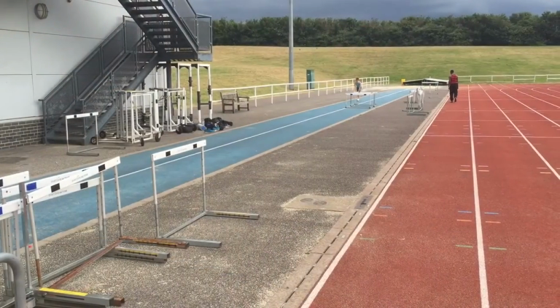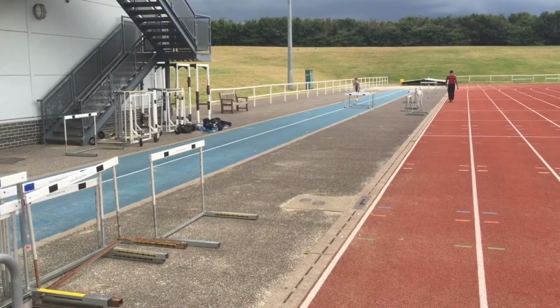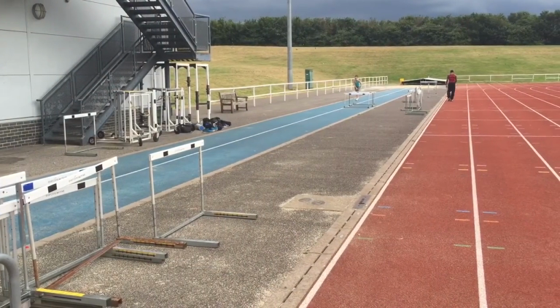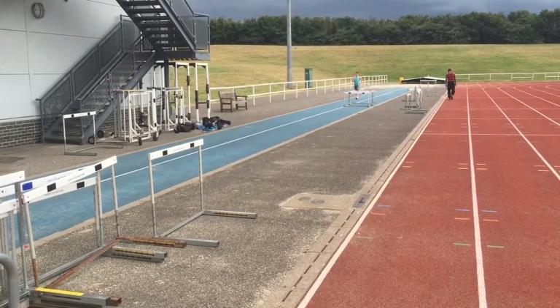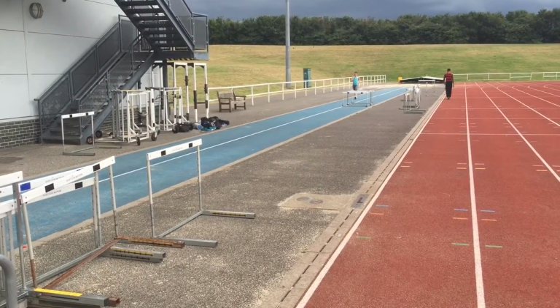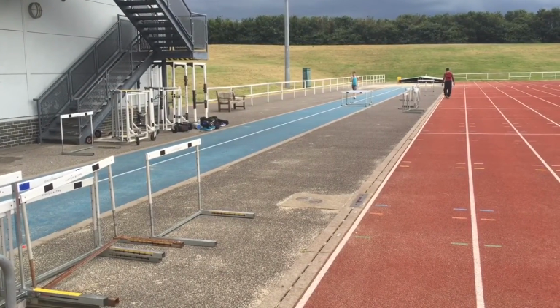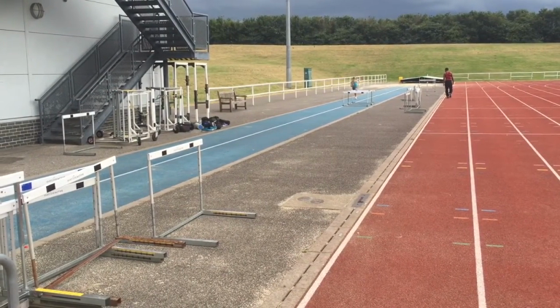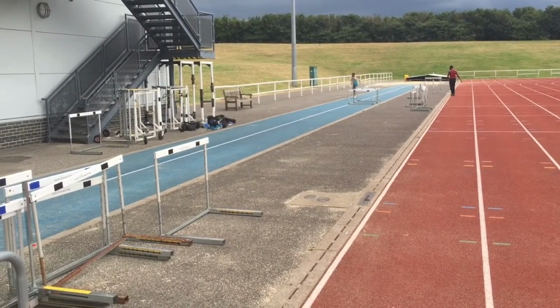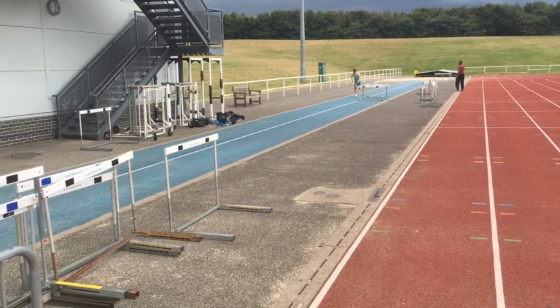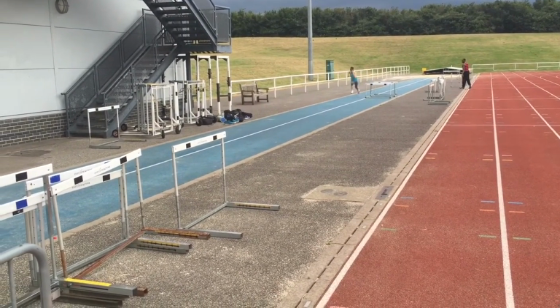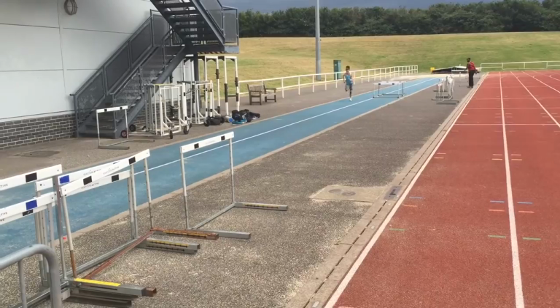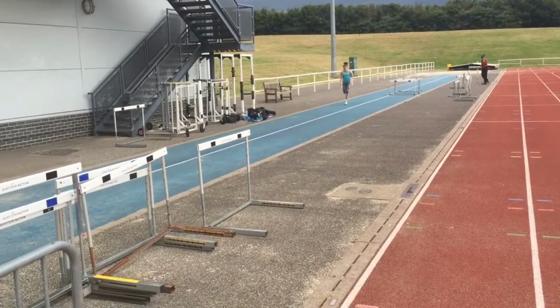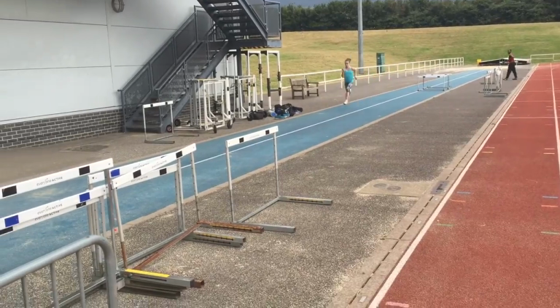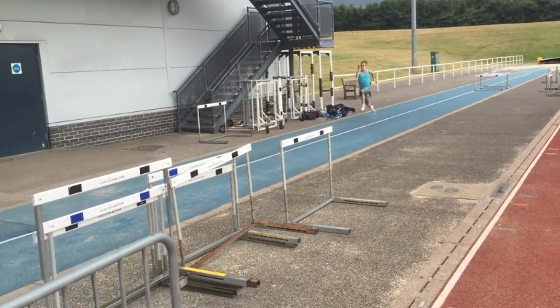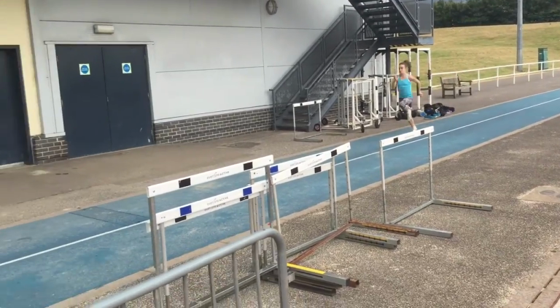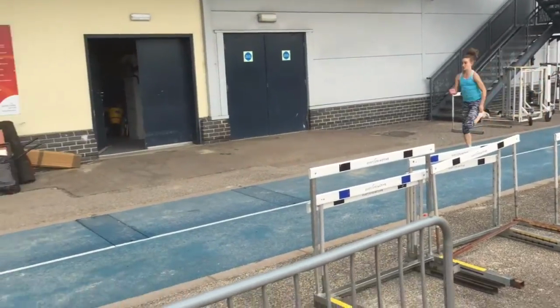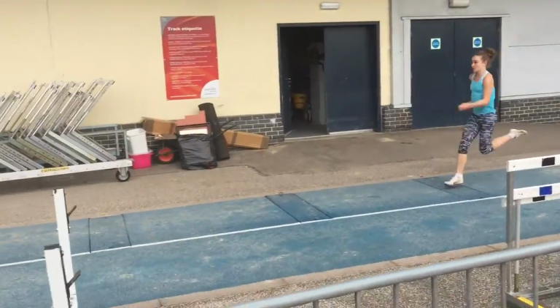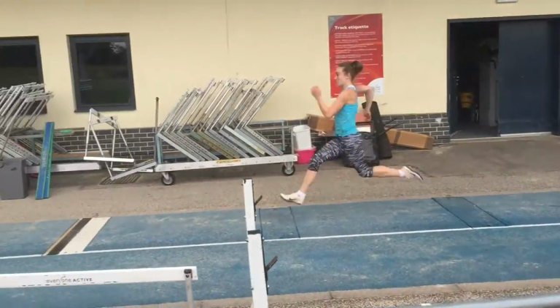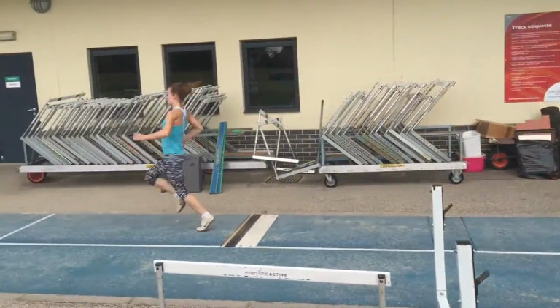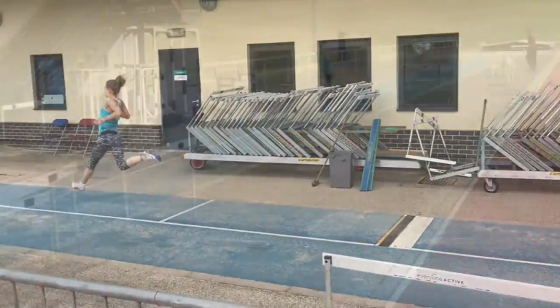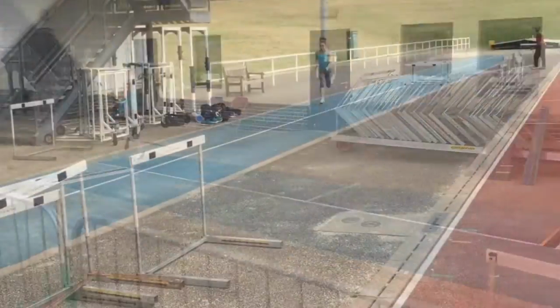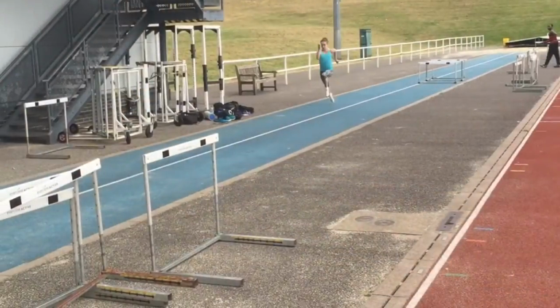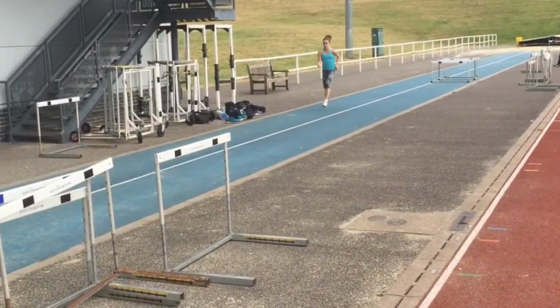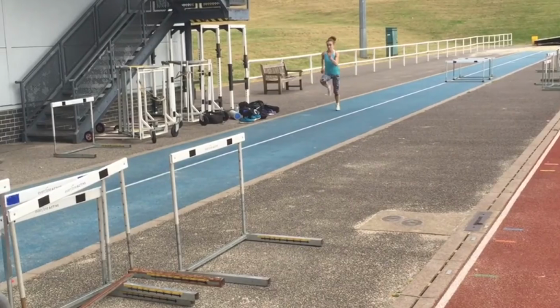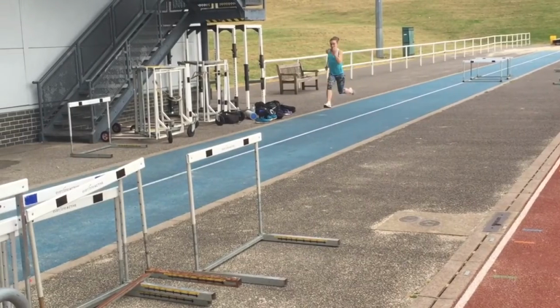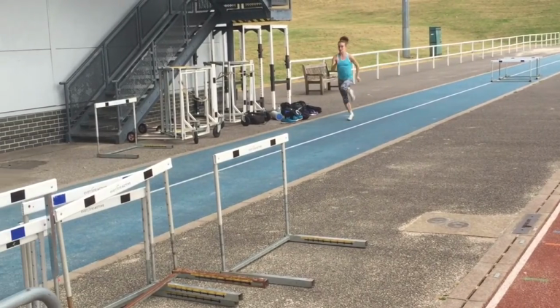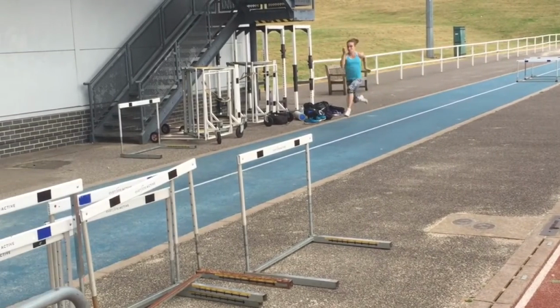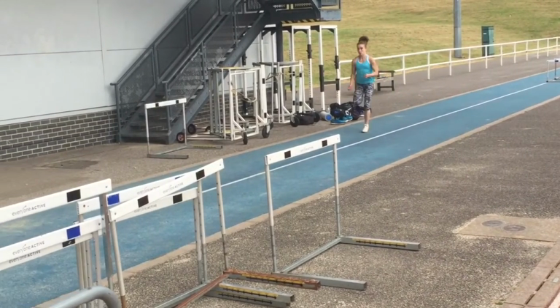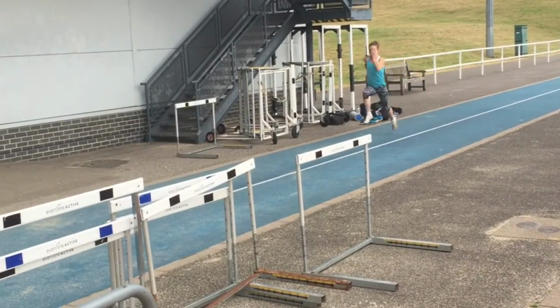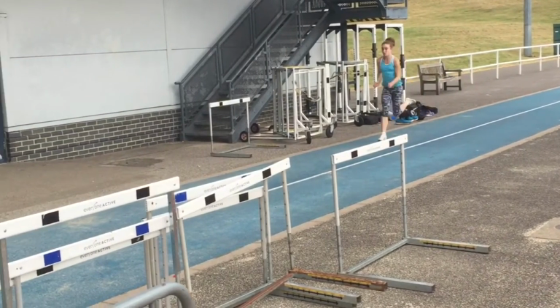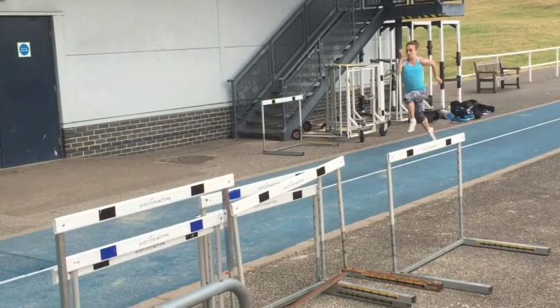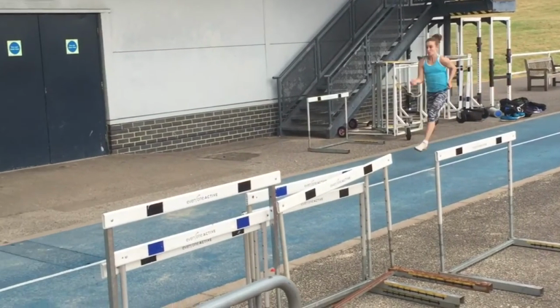Now Pippa is basically running the same drill, accelerating and gradually stepping higher and higher as she reaches sprint posture. Now slowed down you can really see the positions as achieved in the earlier drill.